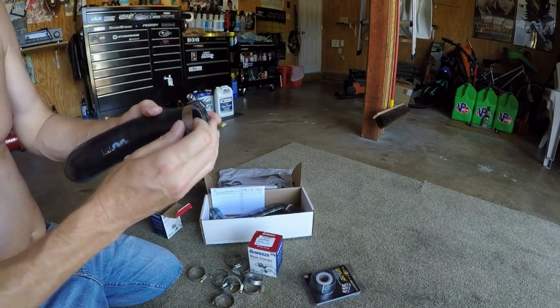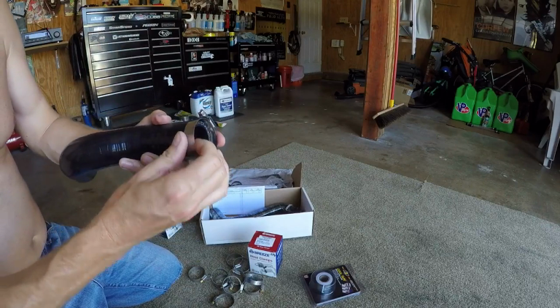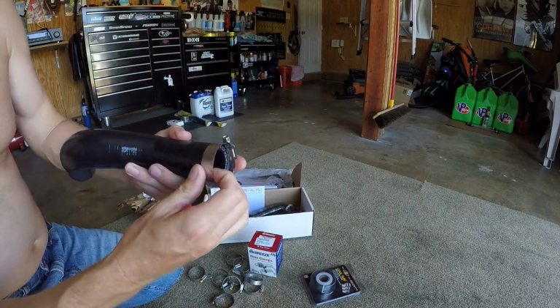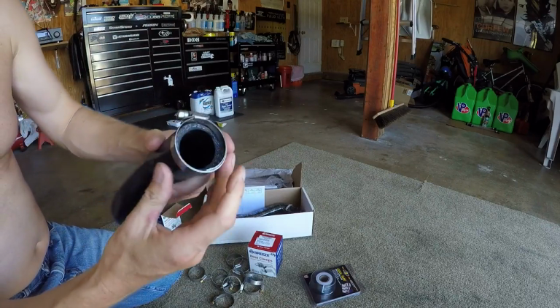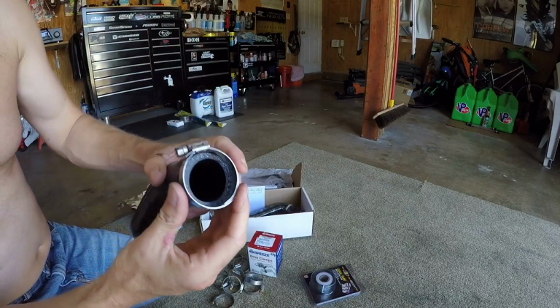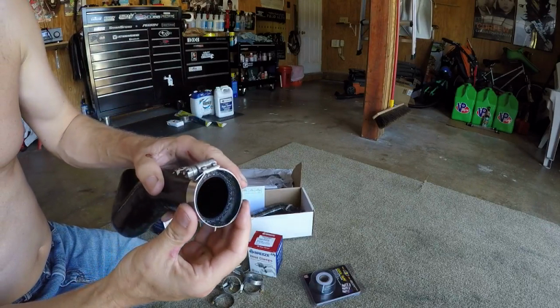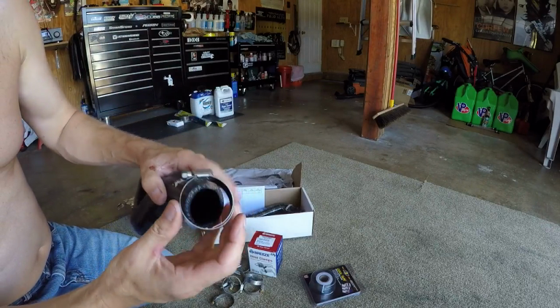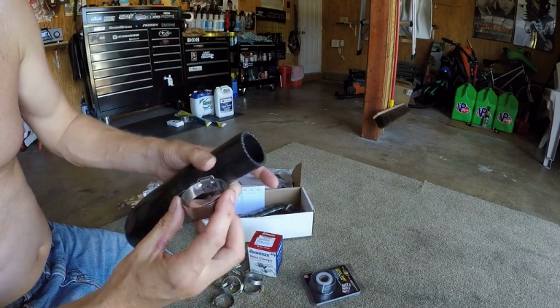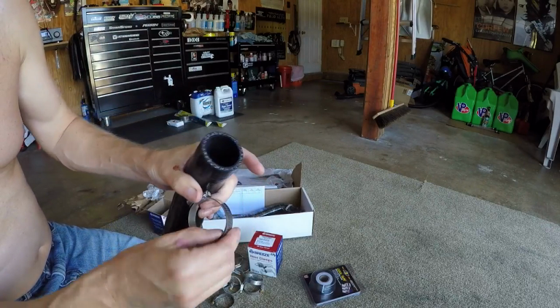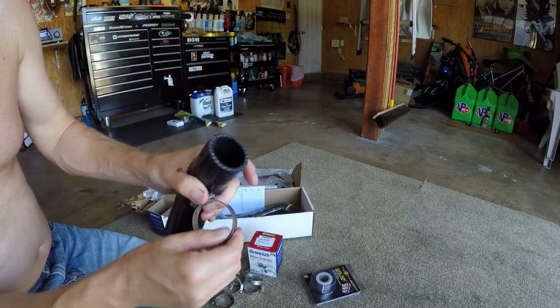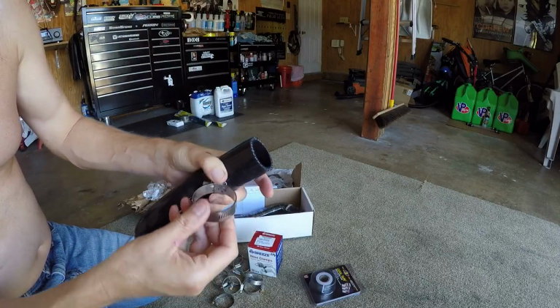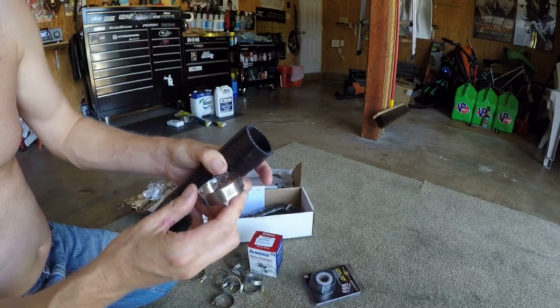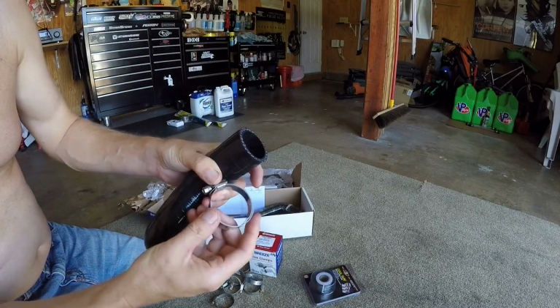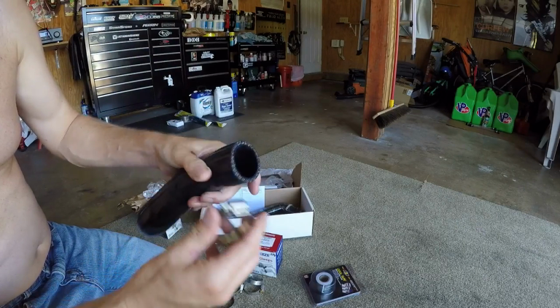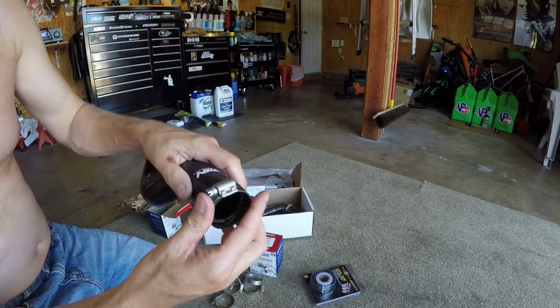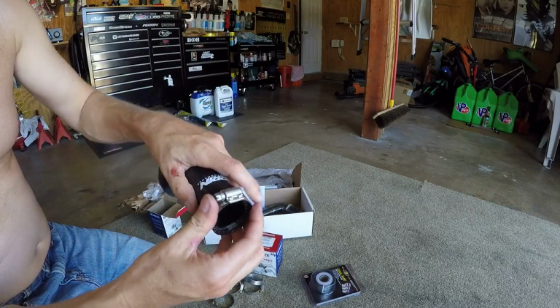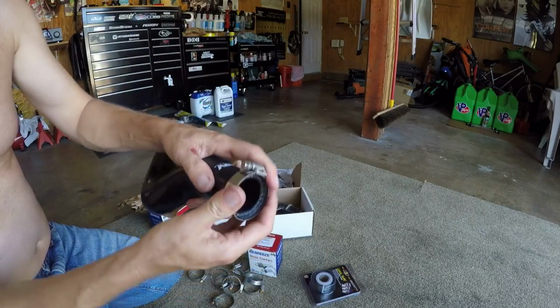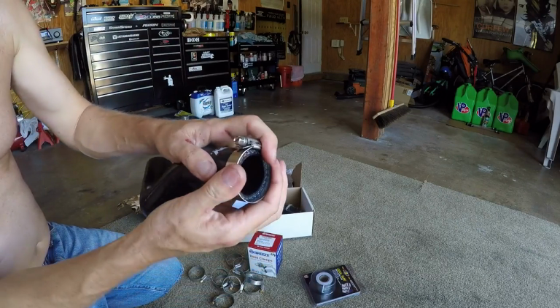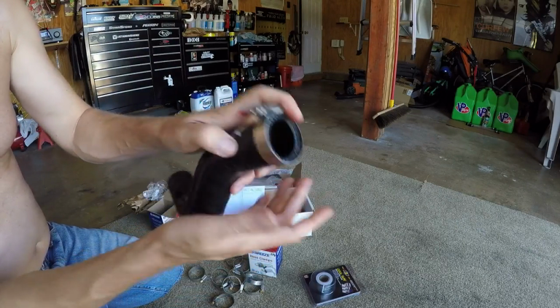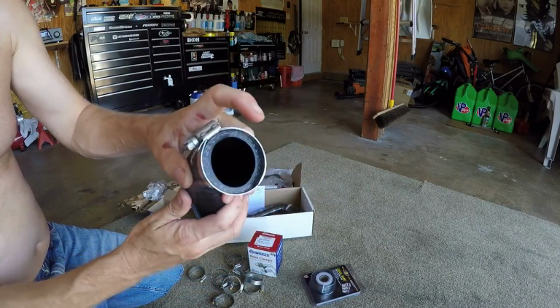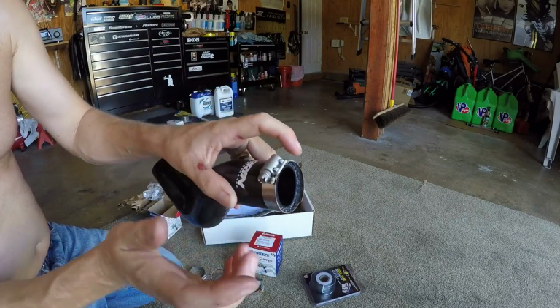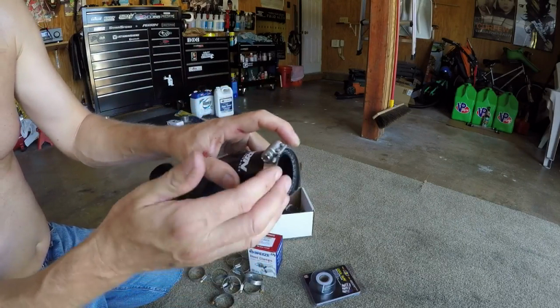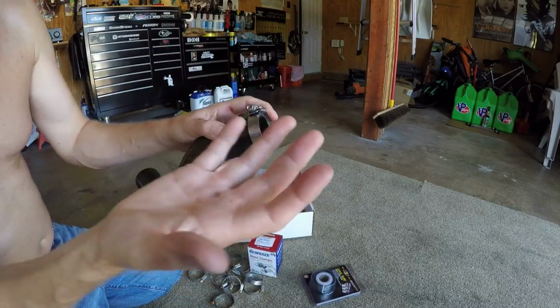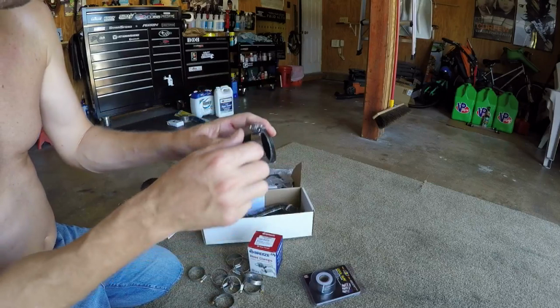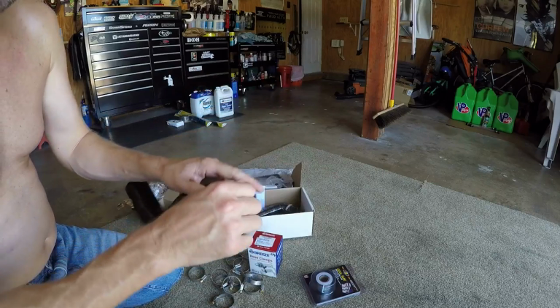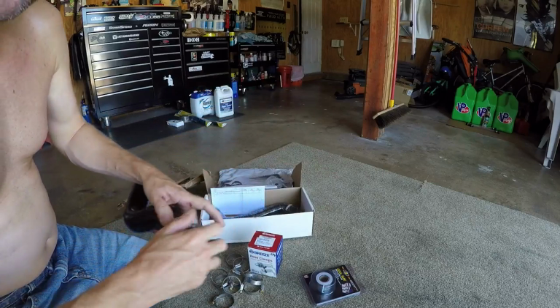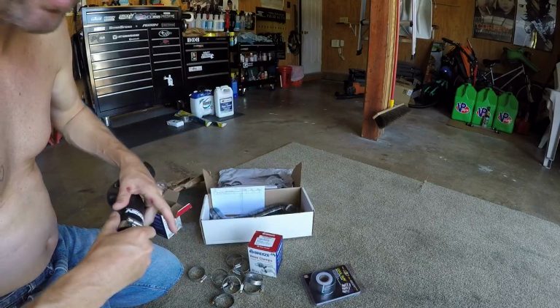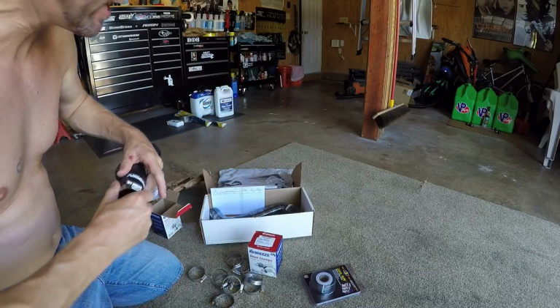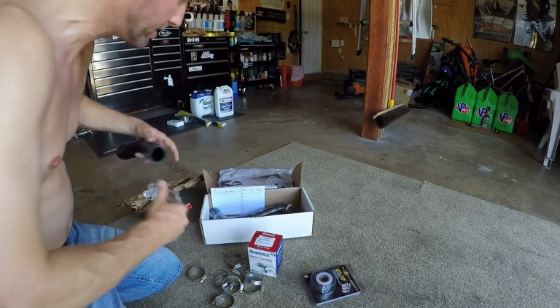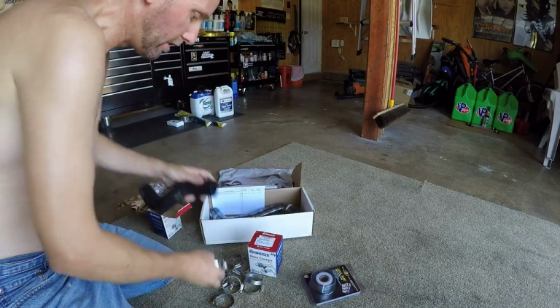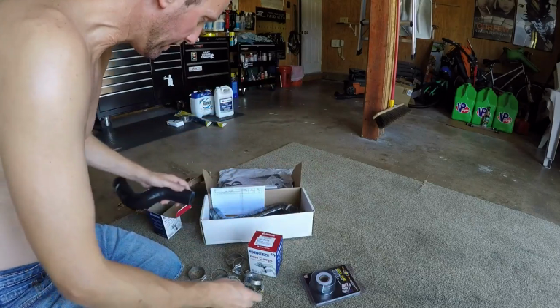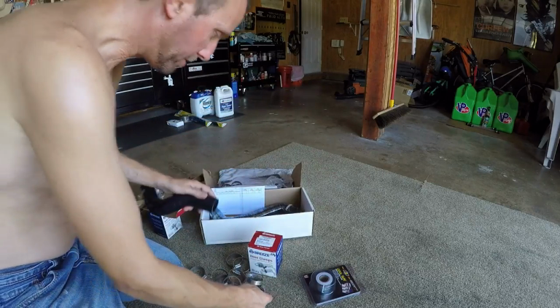I might use these — these are good clamps, especially because they're liners and they're the best size. I may end up using Perrin clamps in this case, we'll see what happens.